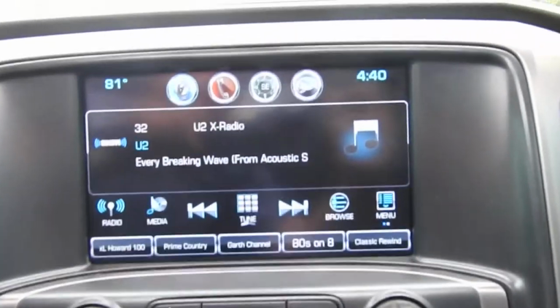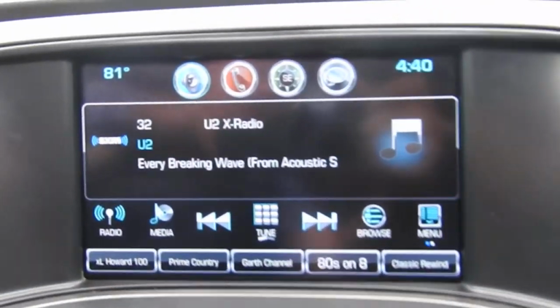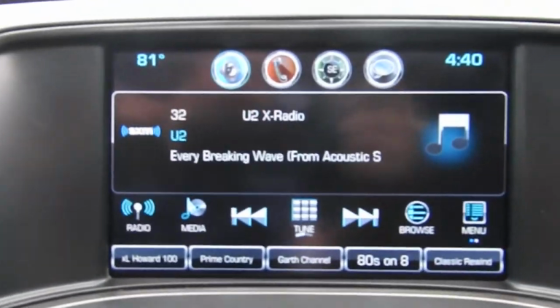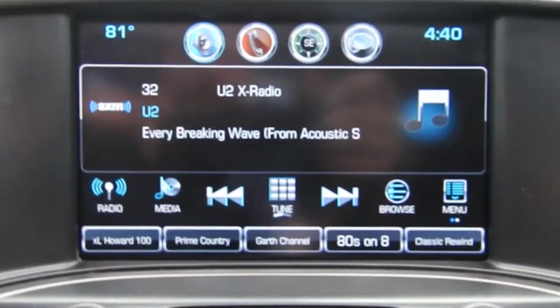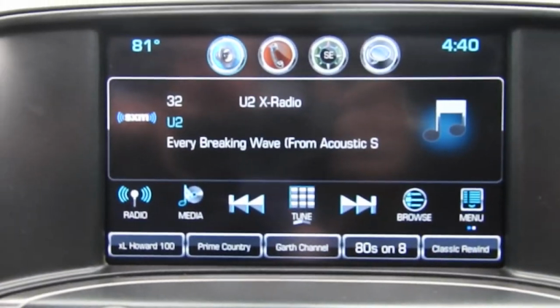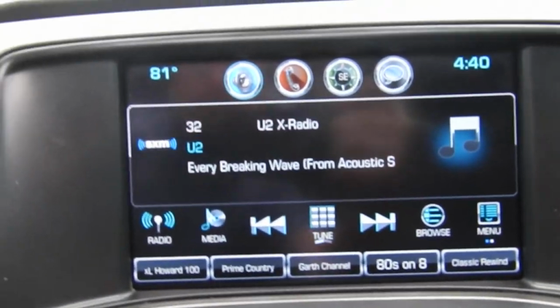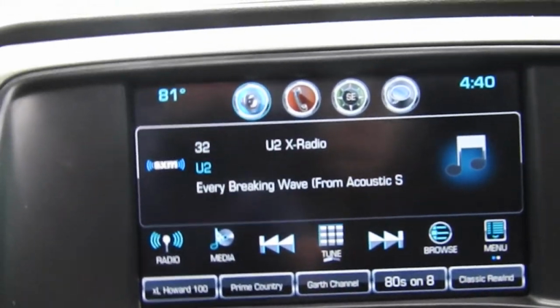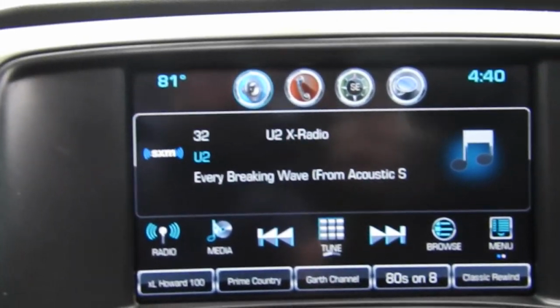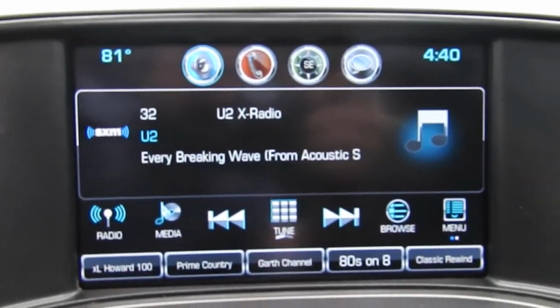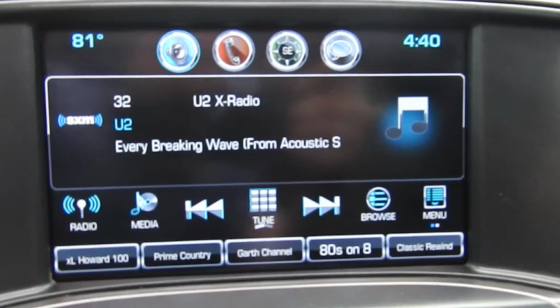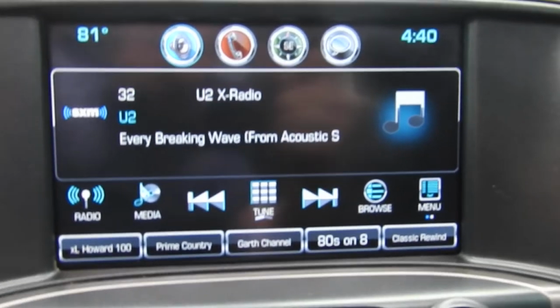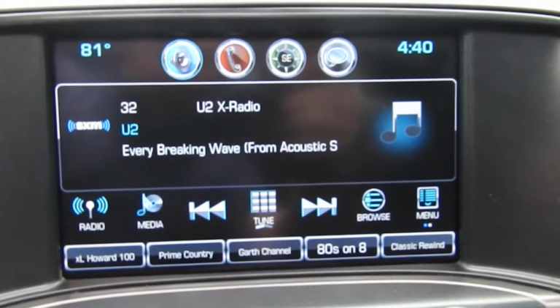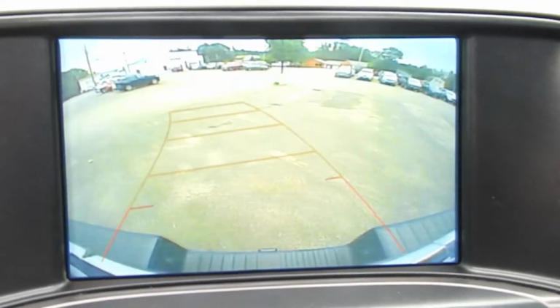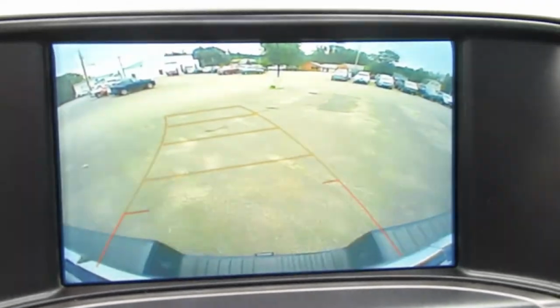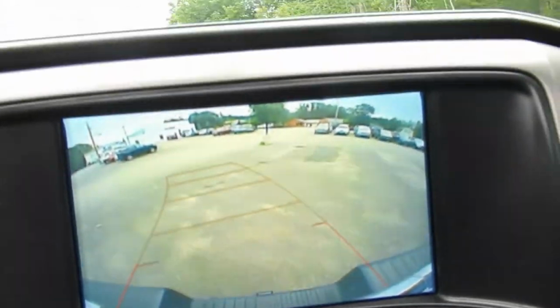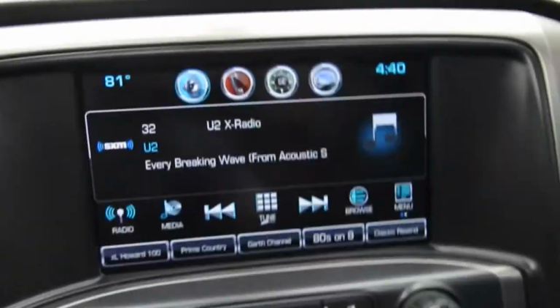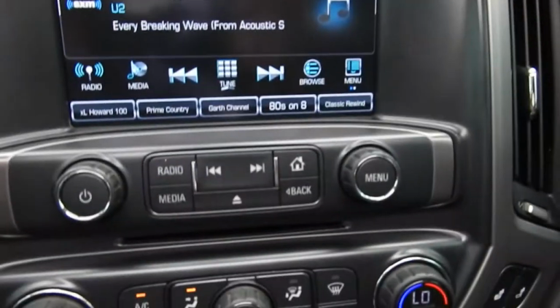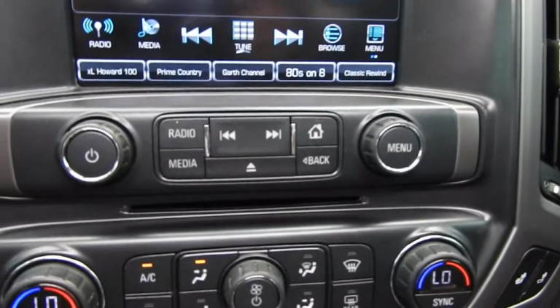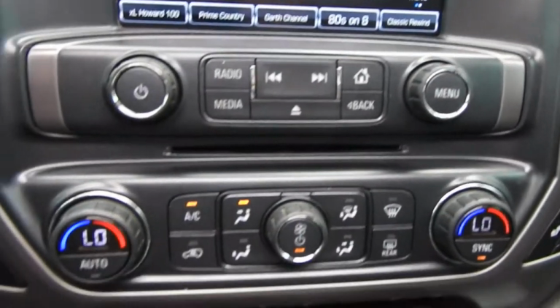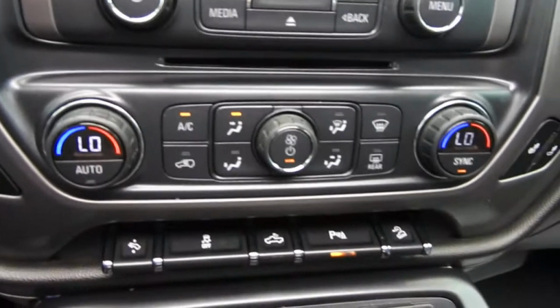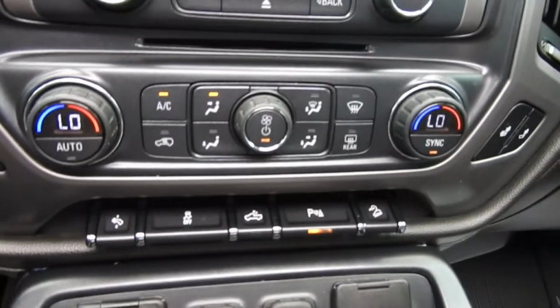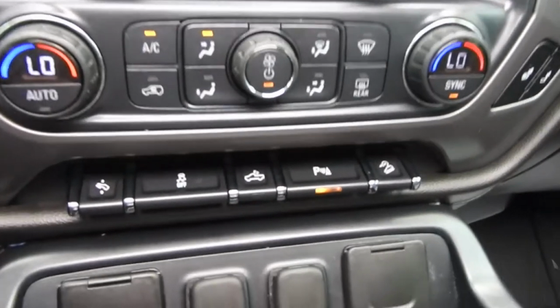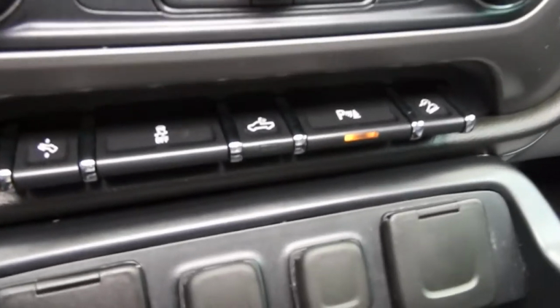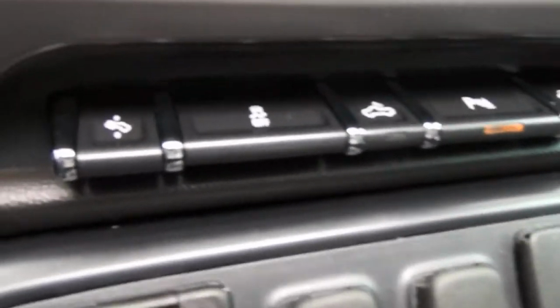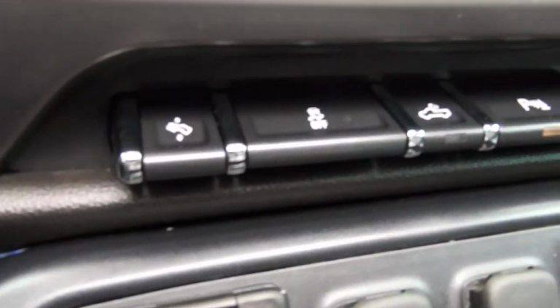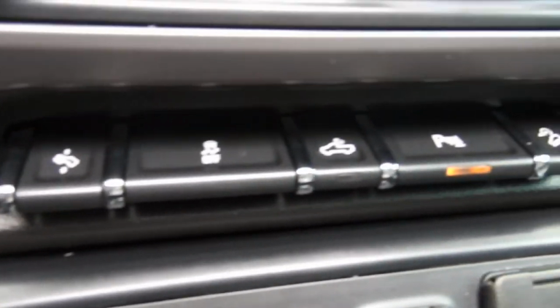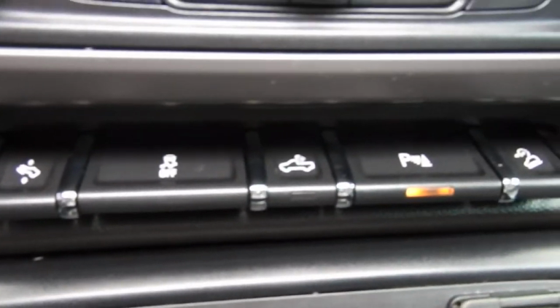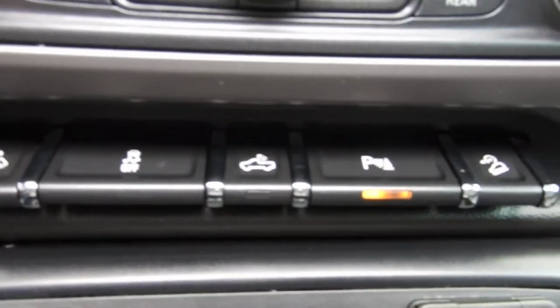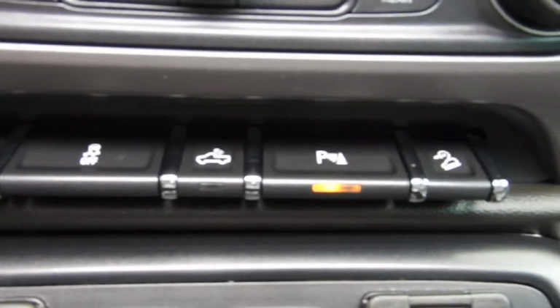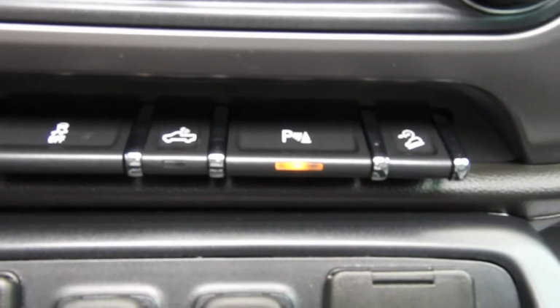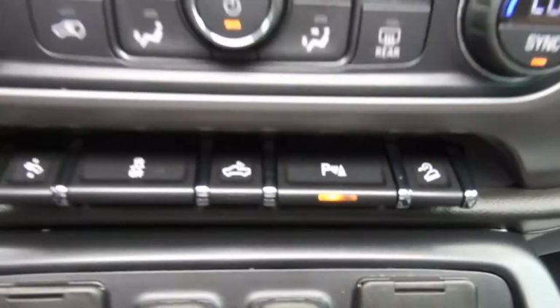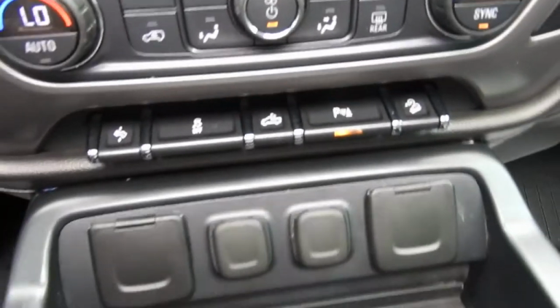You have heated front seats in this truck. Infotainment system here — you have your AM, FM, Sirius XM, your Apple CarPlay, Bluetooth phone hook up, your navigation as well as your back up camera. Some physical buttons for that system there, your climate control functions, got your power adjustable pedals, traction control, bed lights, parking sensors and hill descent control.